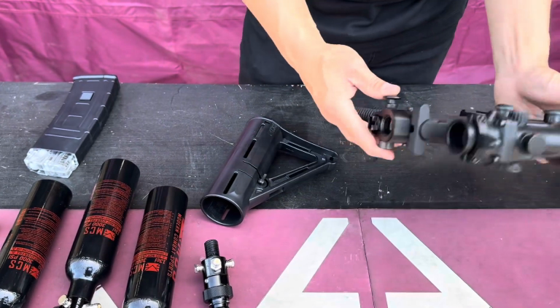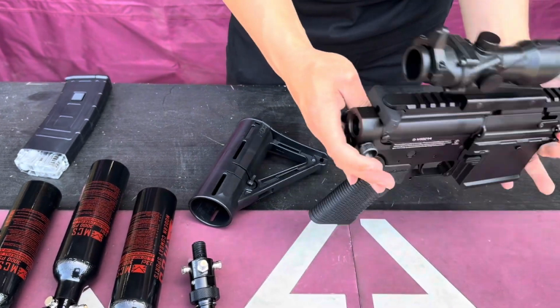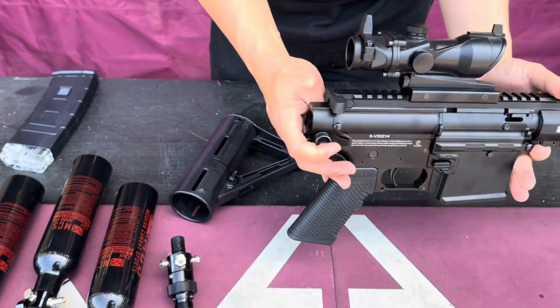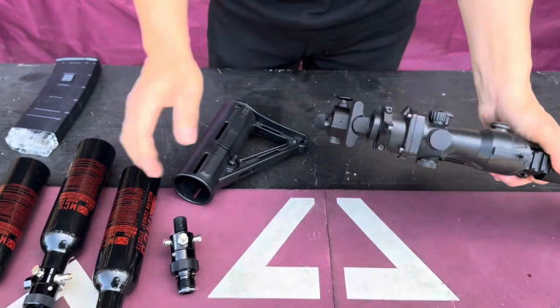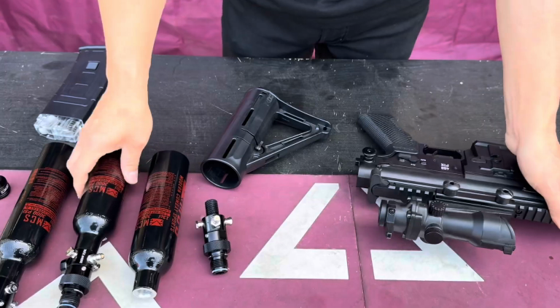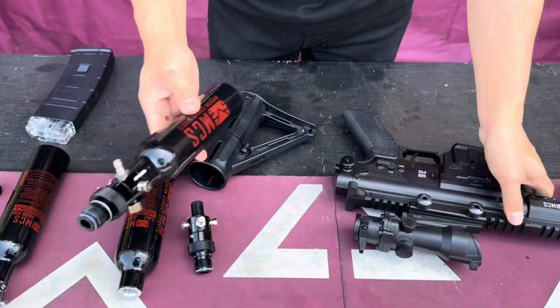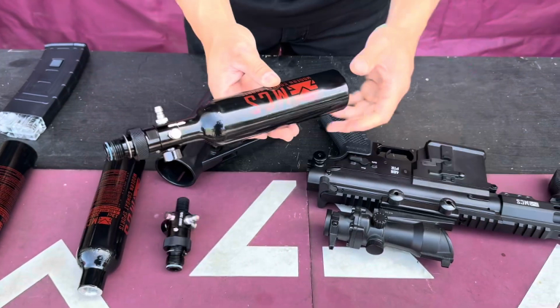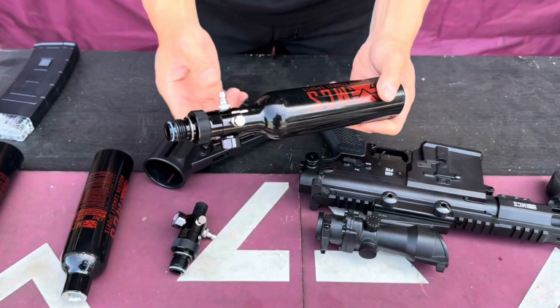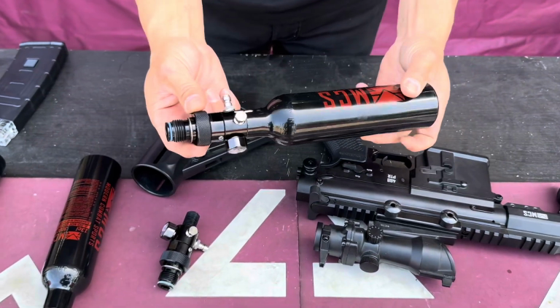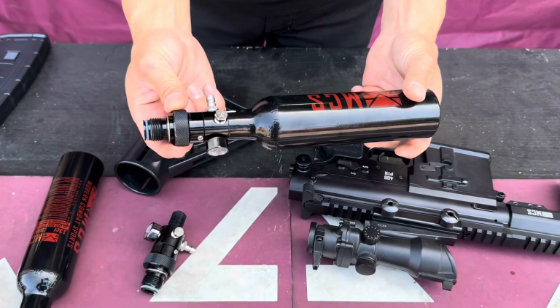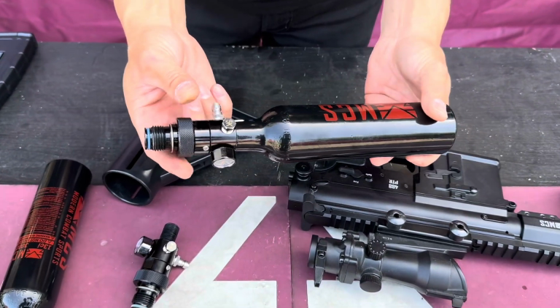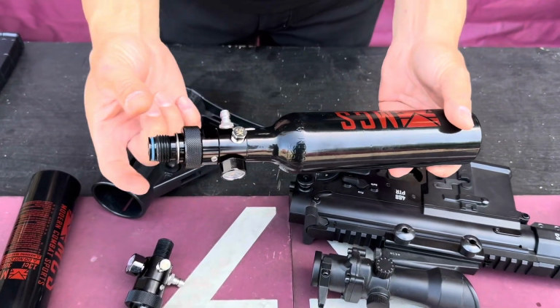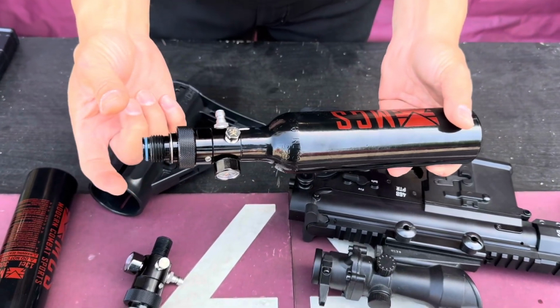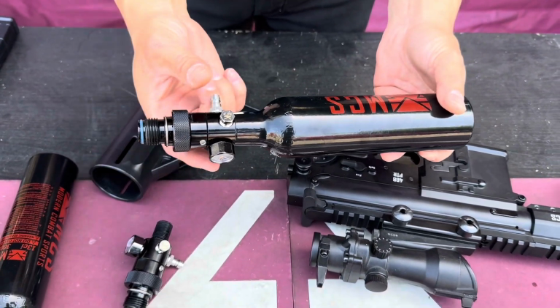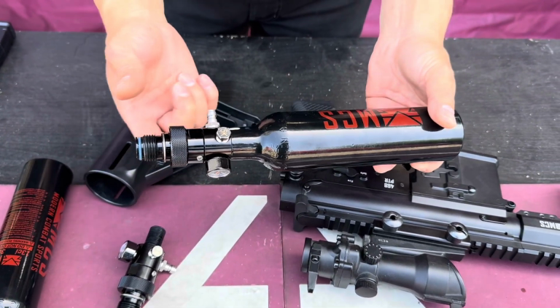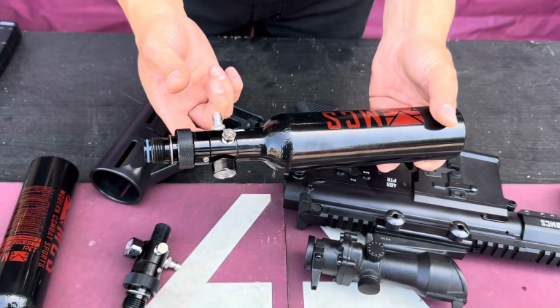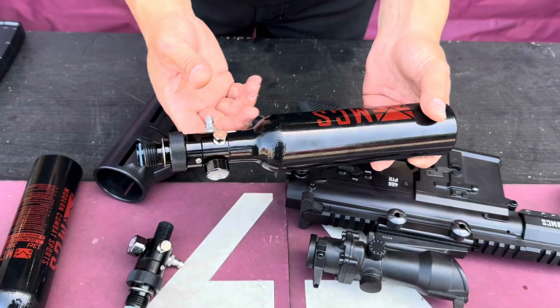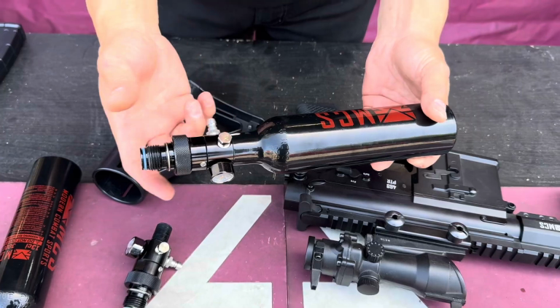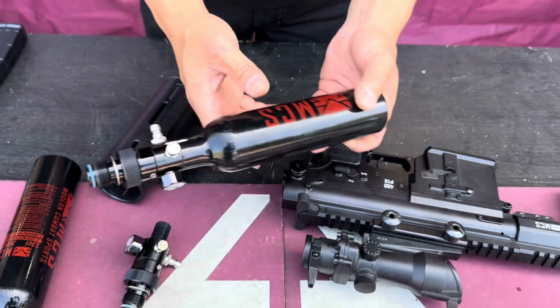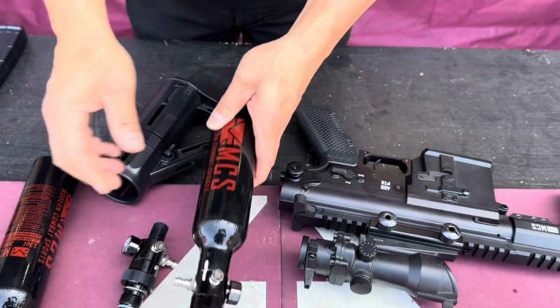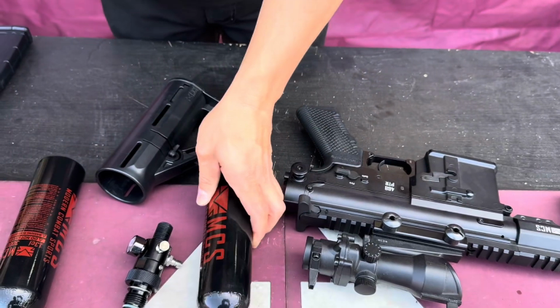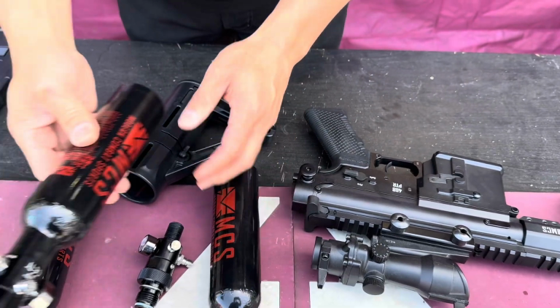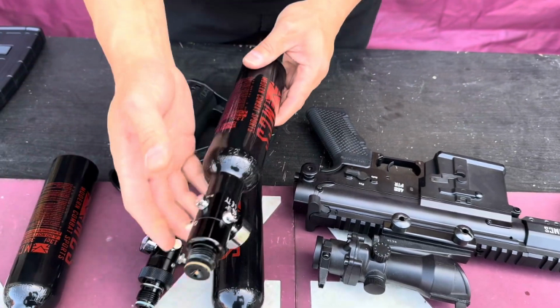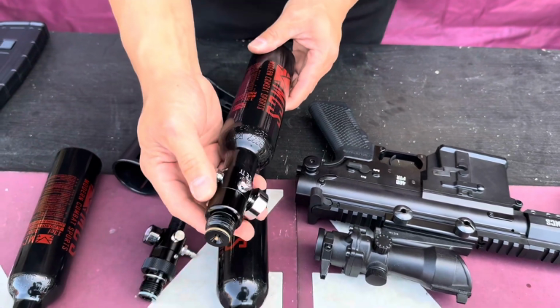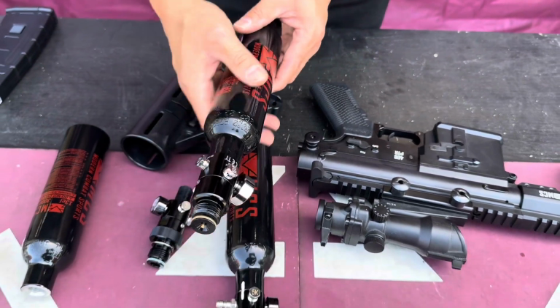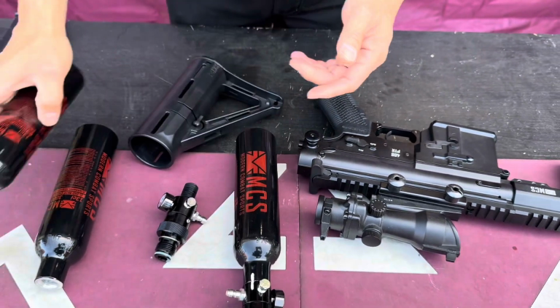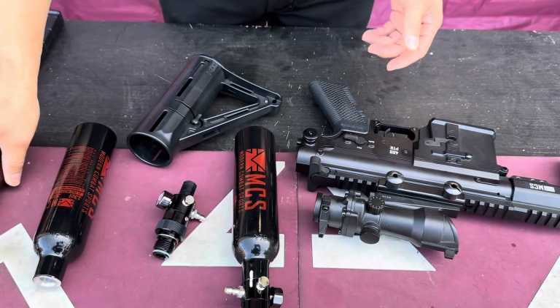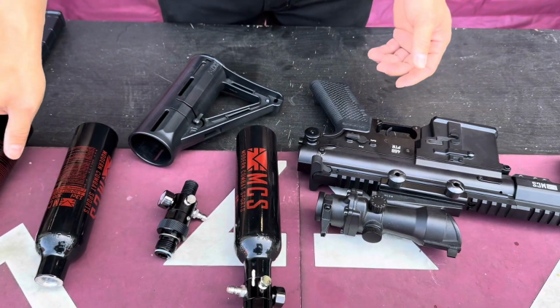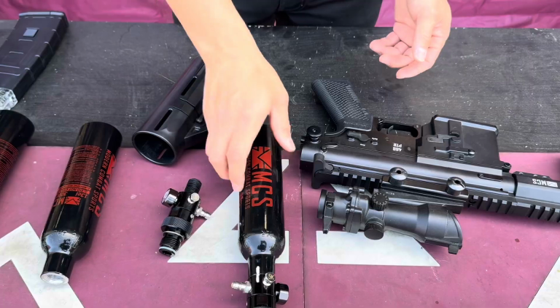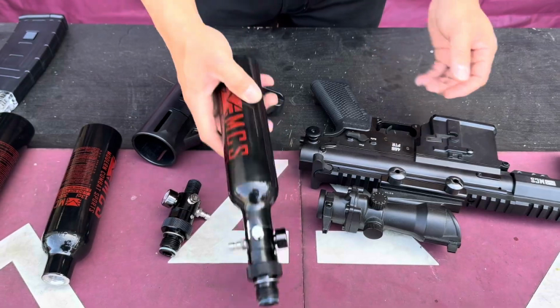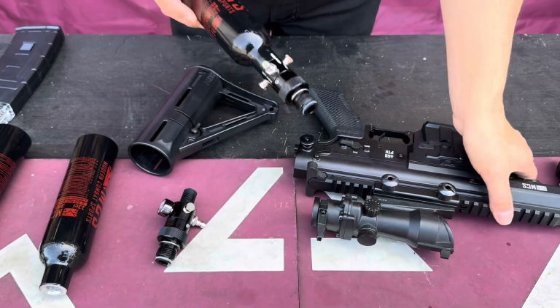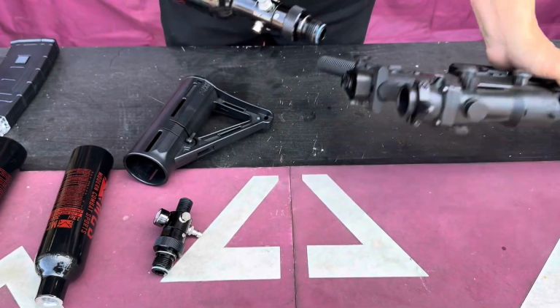I'm going to show really quick how it works. This version has the slide valve which can be turned on and off to control the air going into your gun. This is a standard version that doesn't have one, so I'm going to show quickly how to work it. Put your gun here...